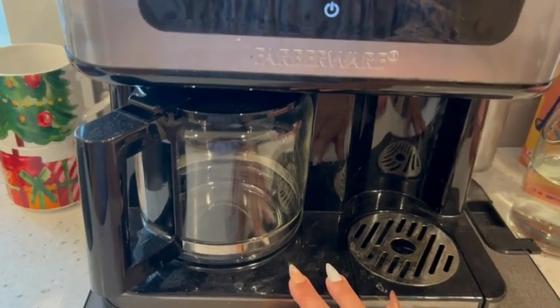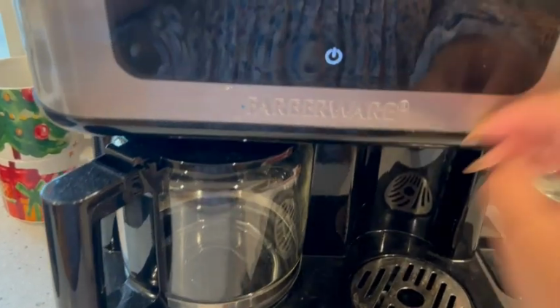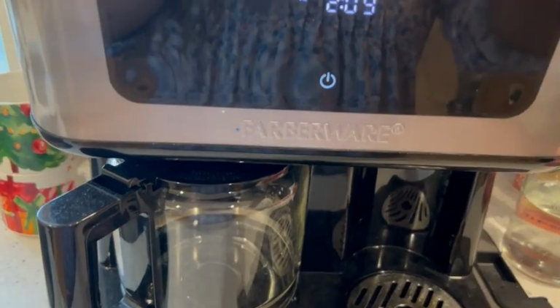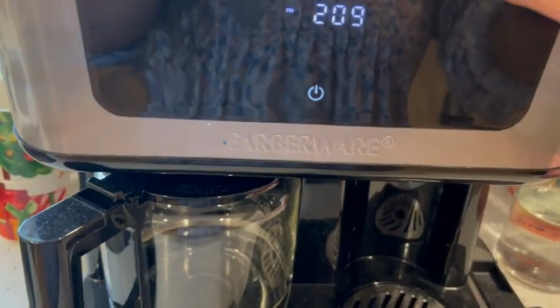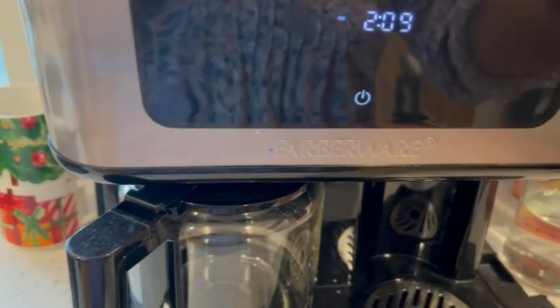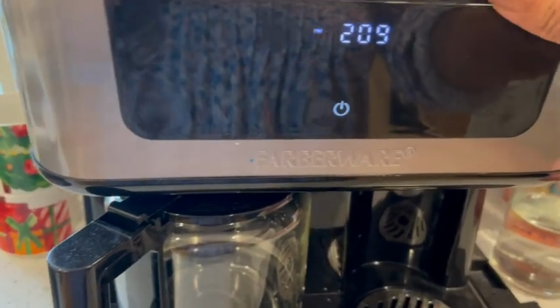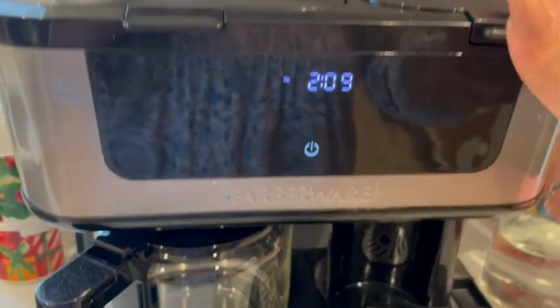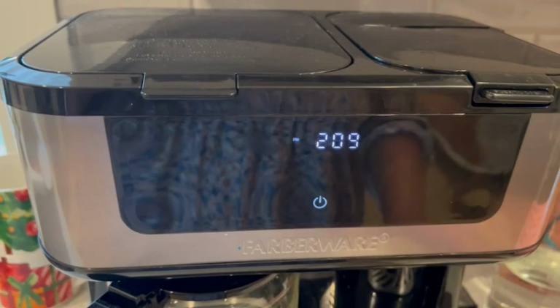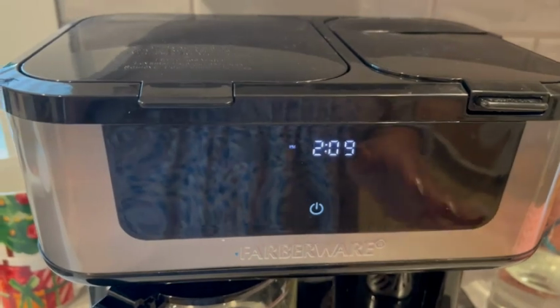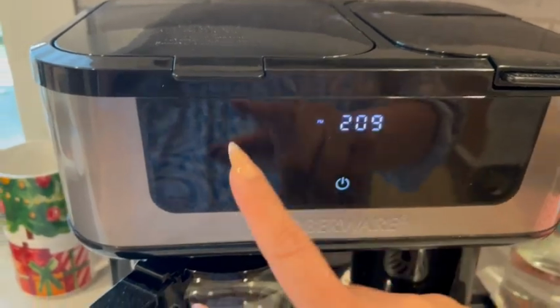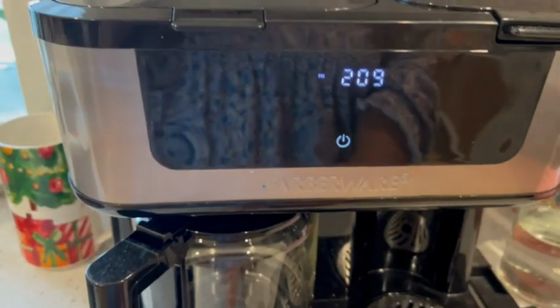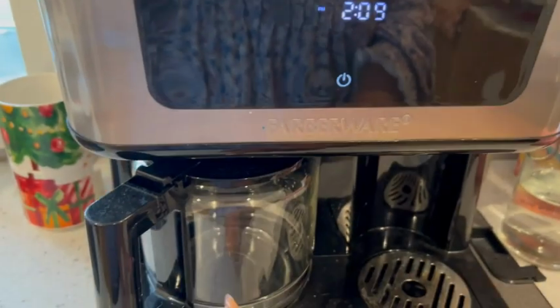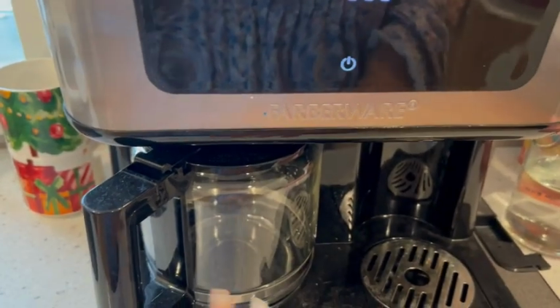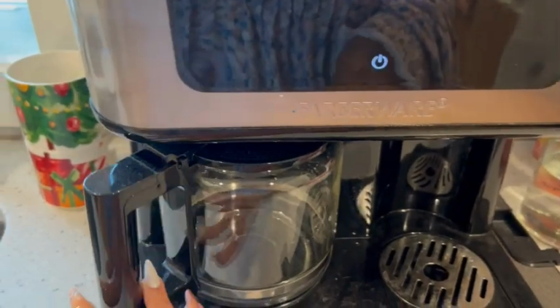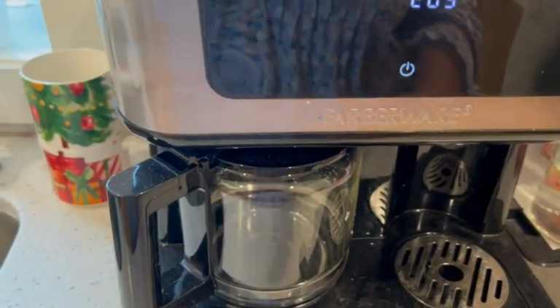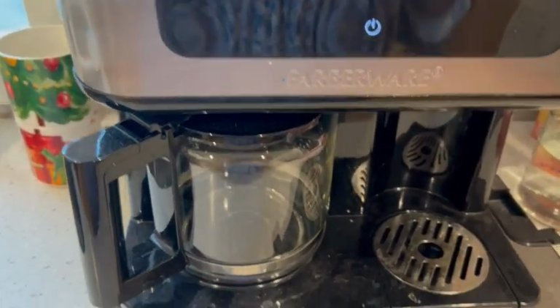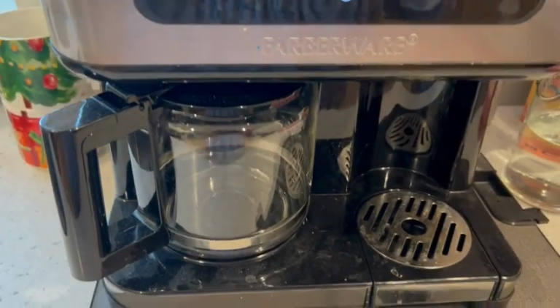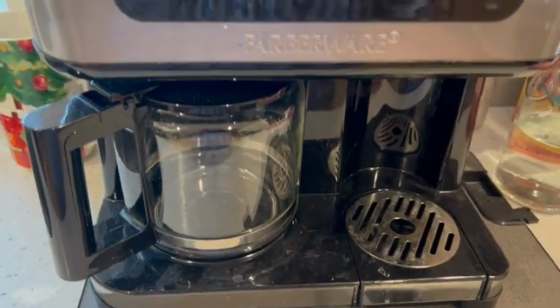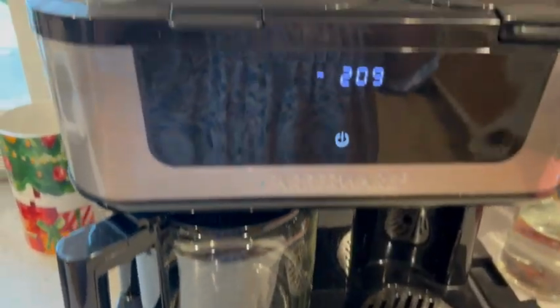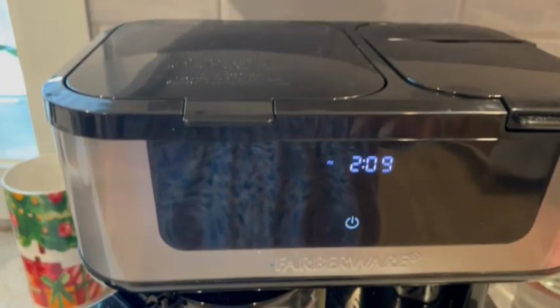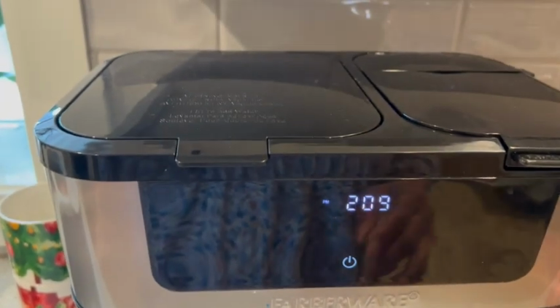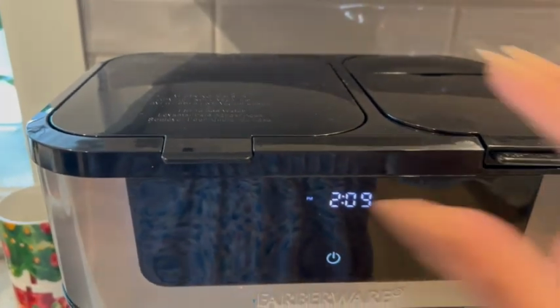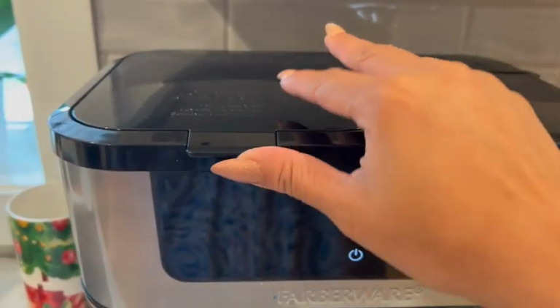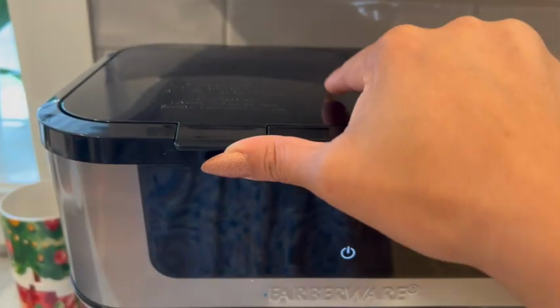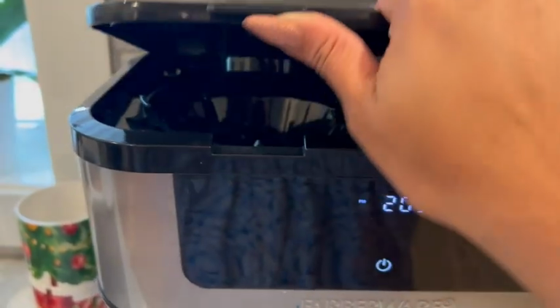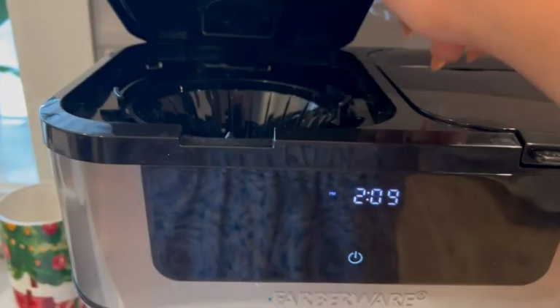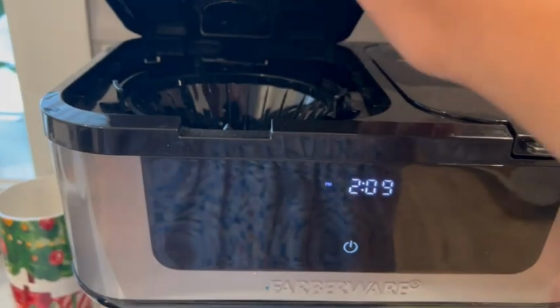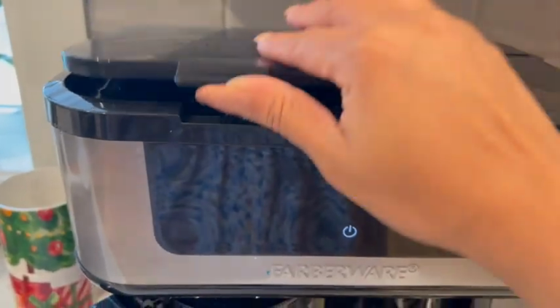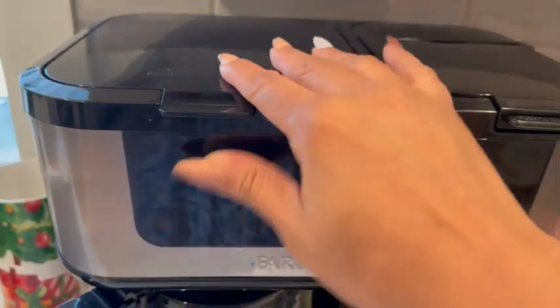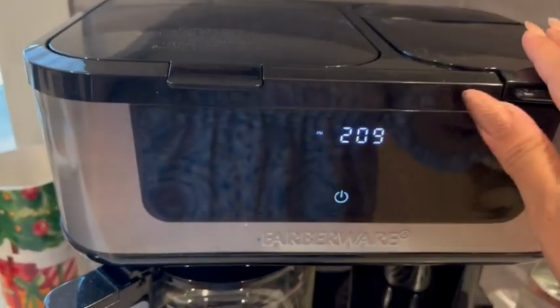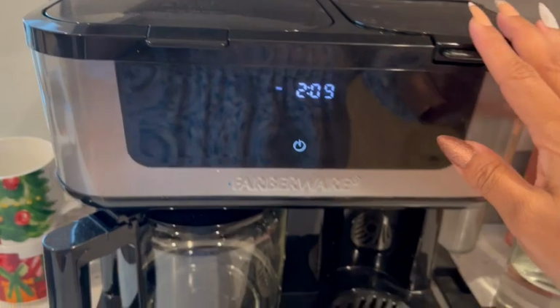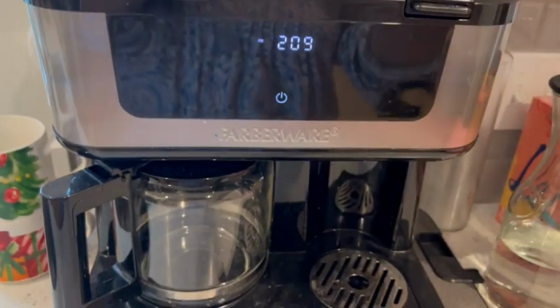We usually use just the coffee pods, but sometimes we will use a pot if we have more than just the two of us drinking. It's pretty easy to use — here at the top you kind of just fill it up and you're good to go.